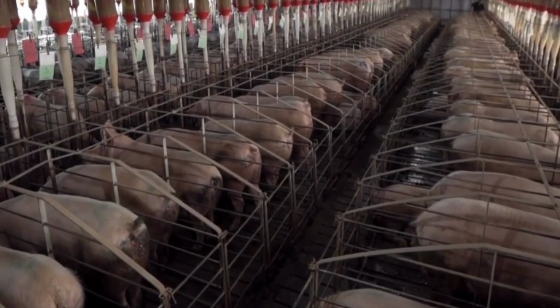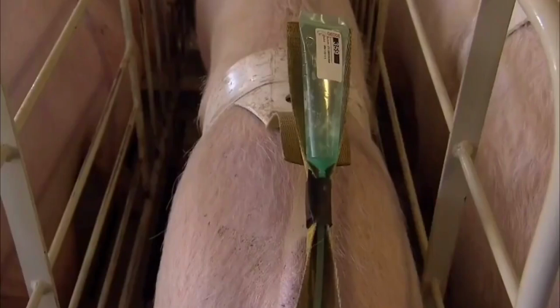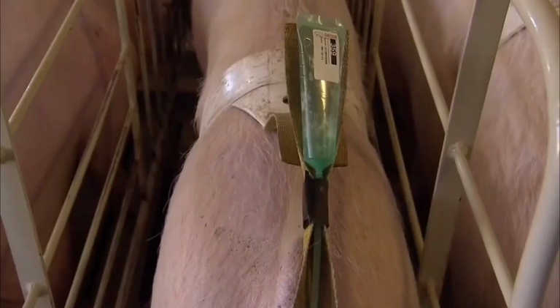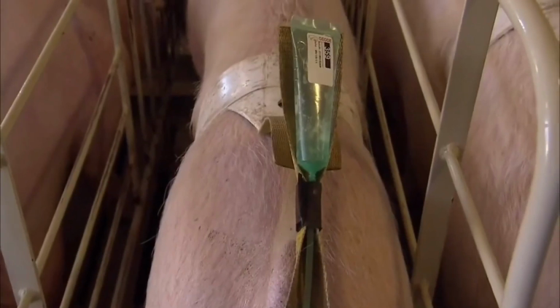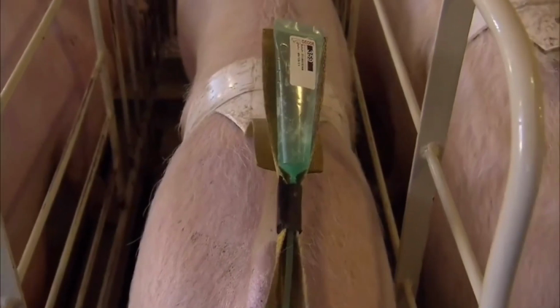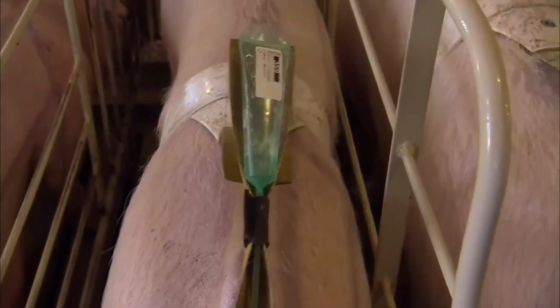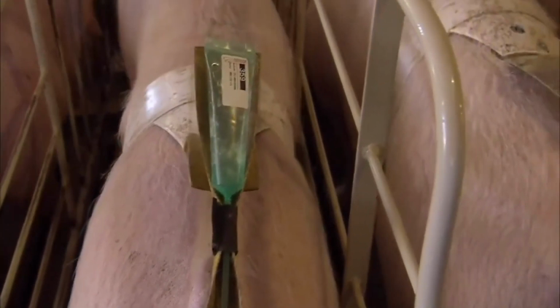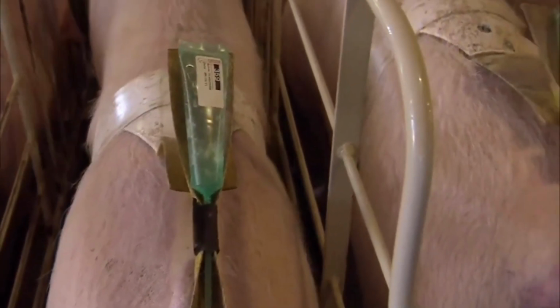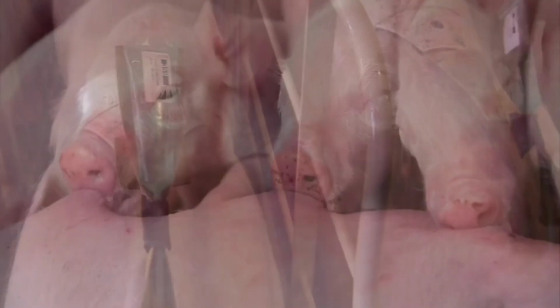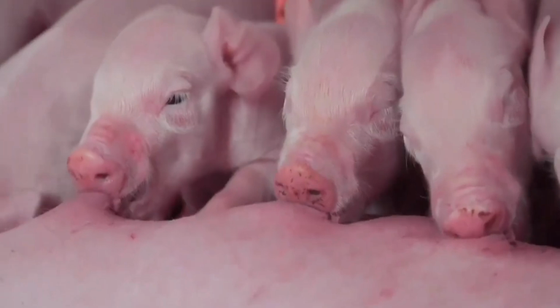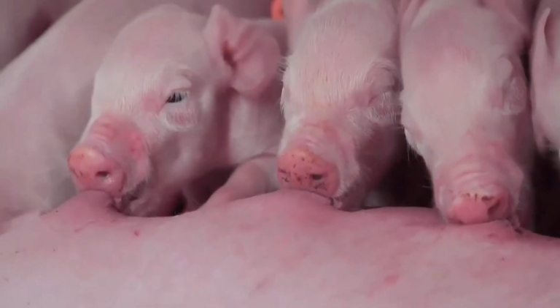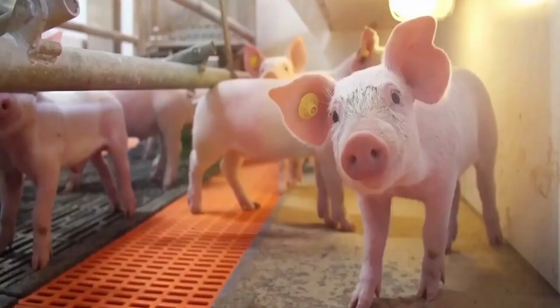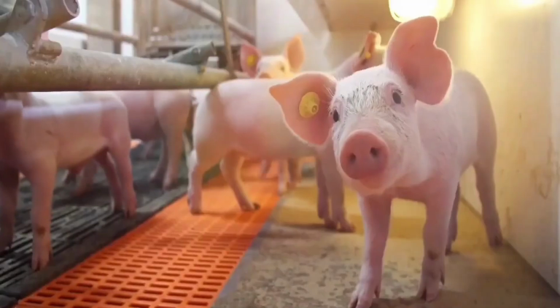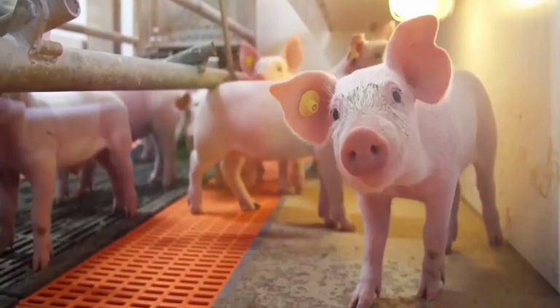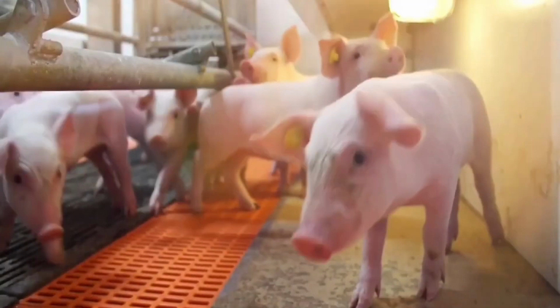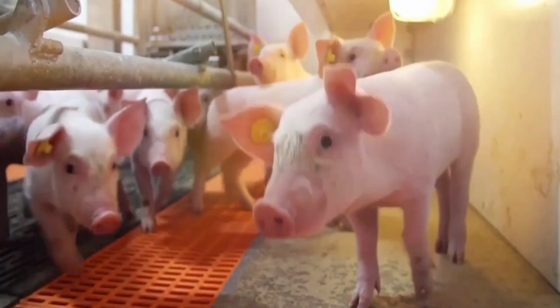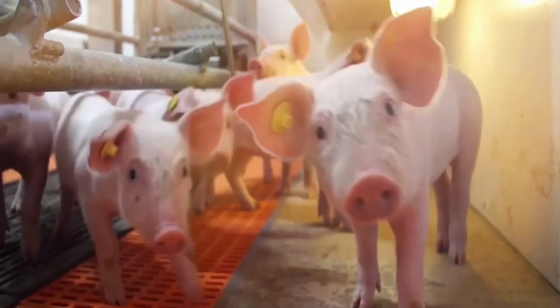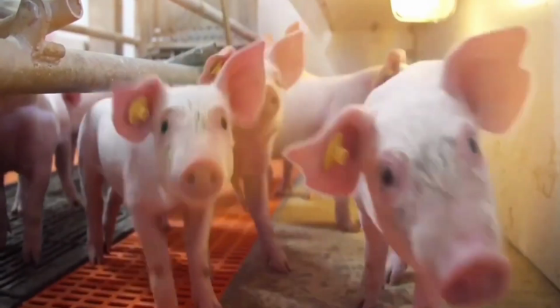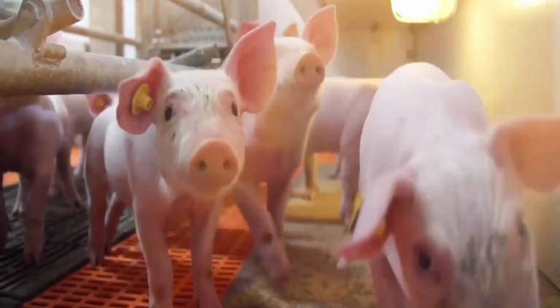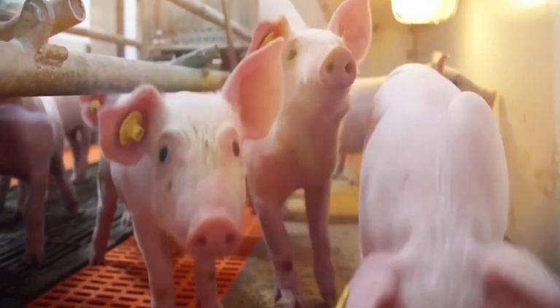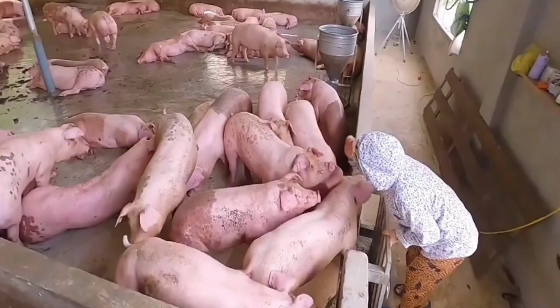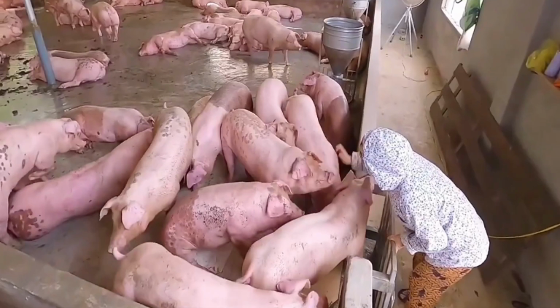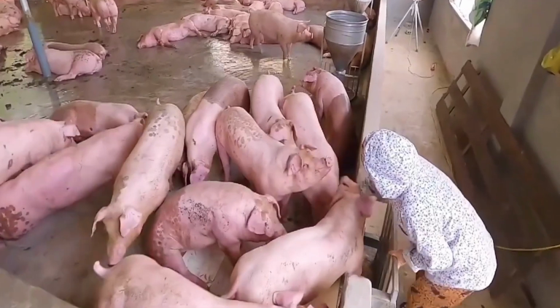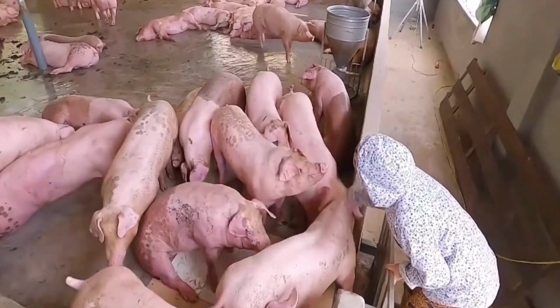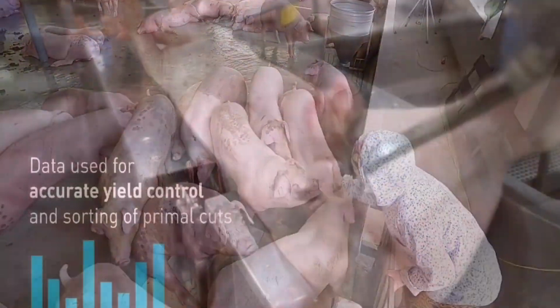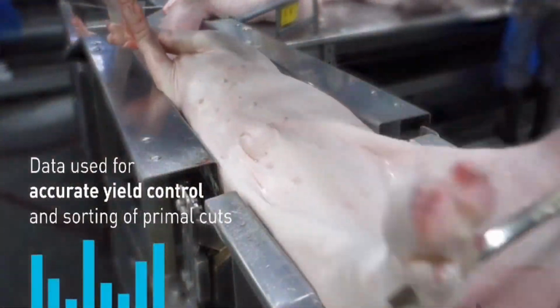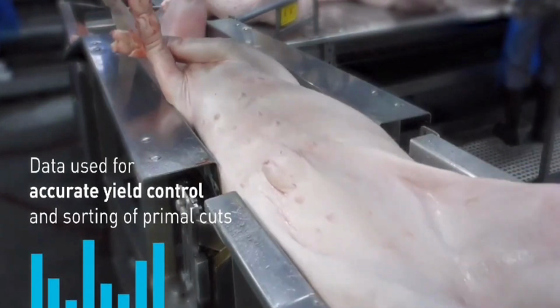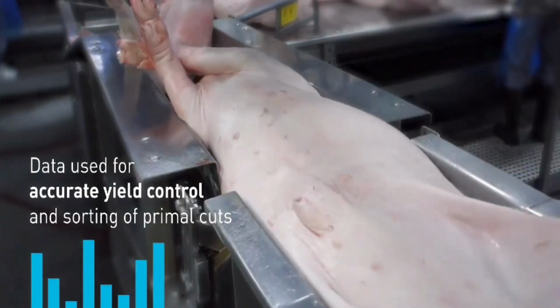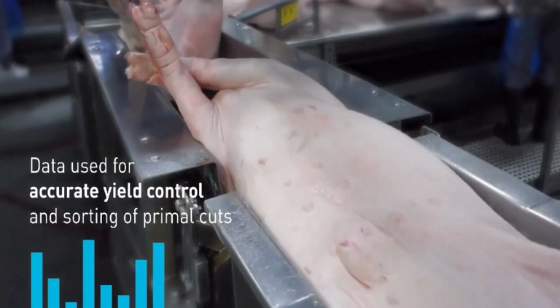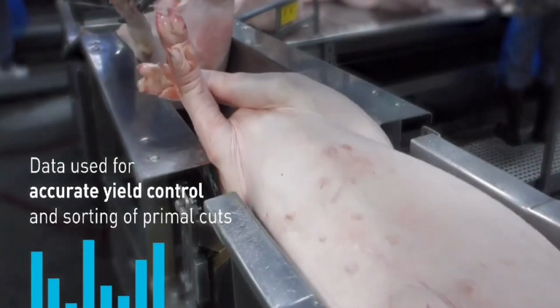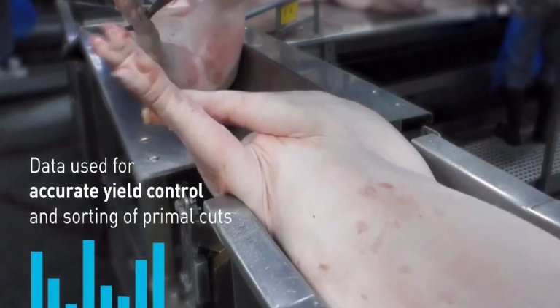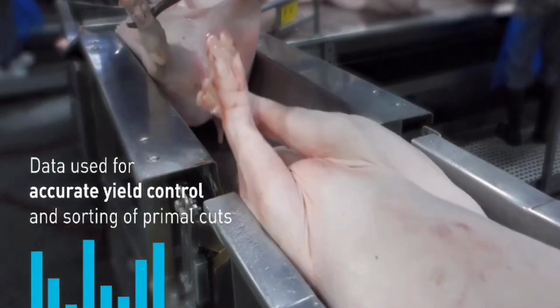For pigs, the rearing process typically lasts 5 to 6 months, divided into 3 main stages: newborn, weaning and fattening.